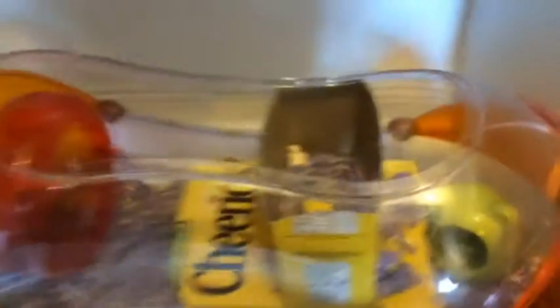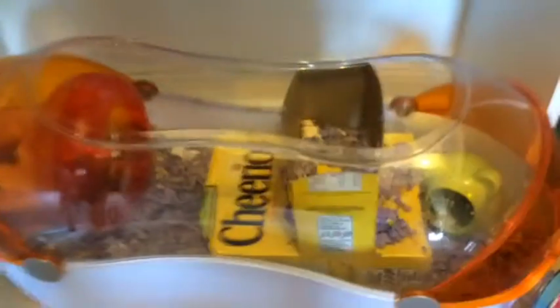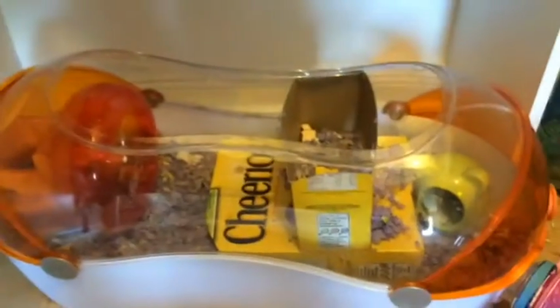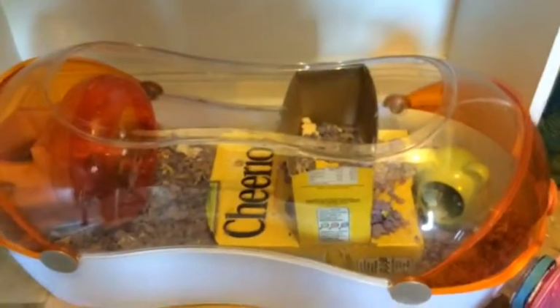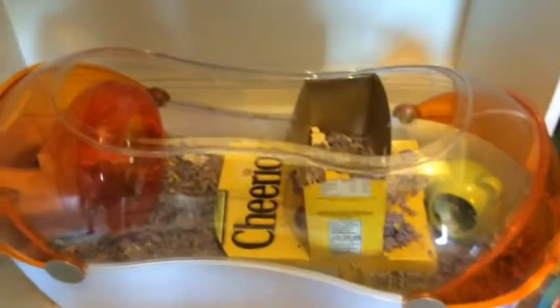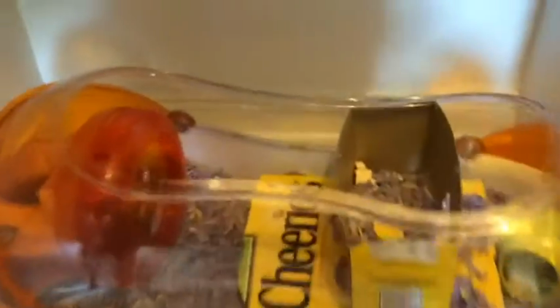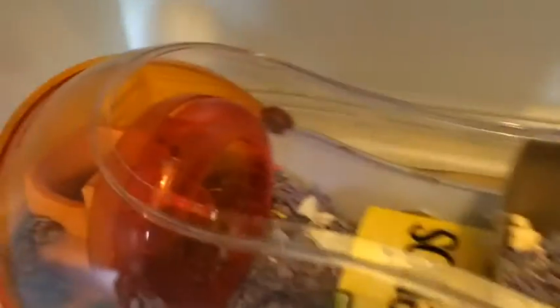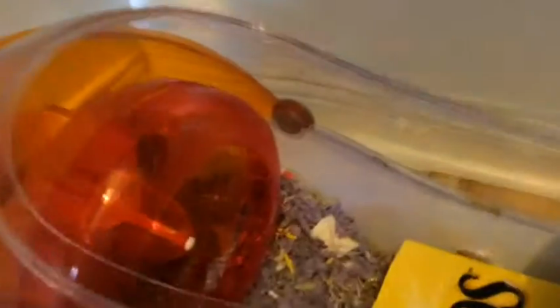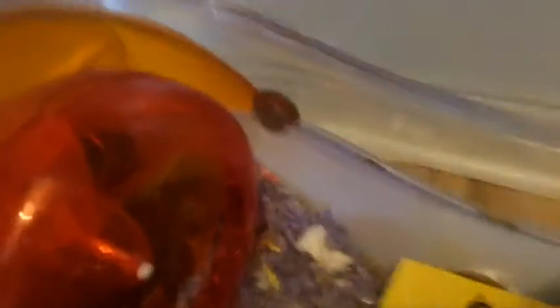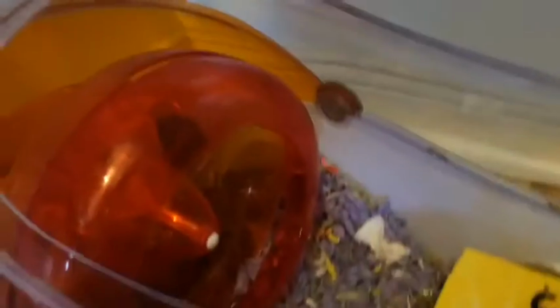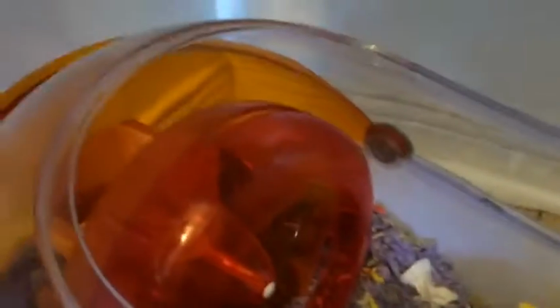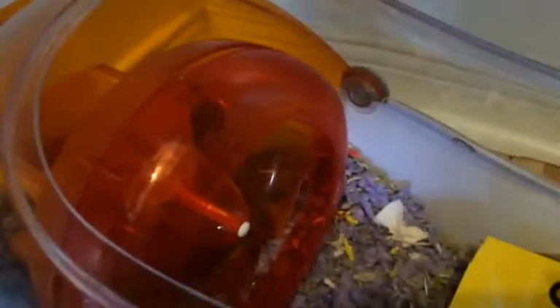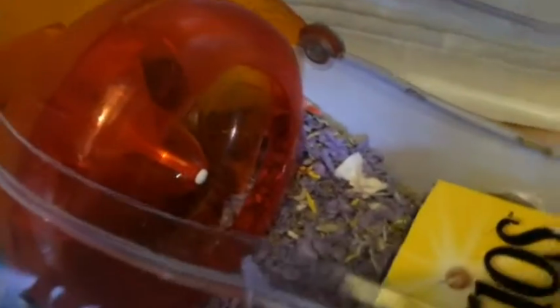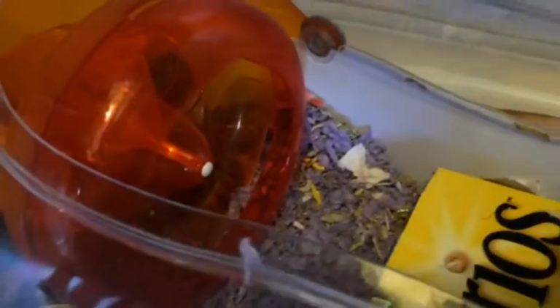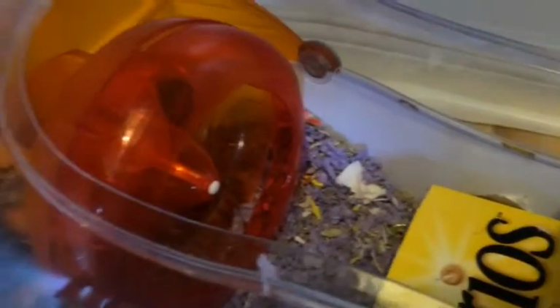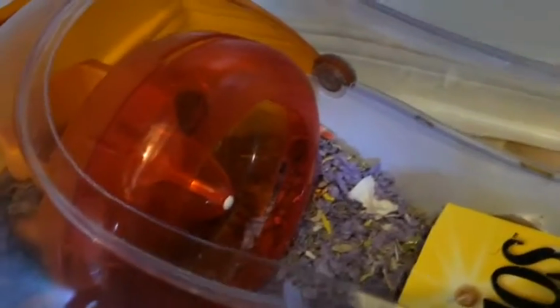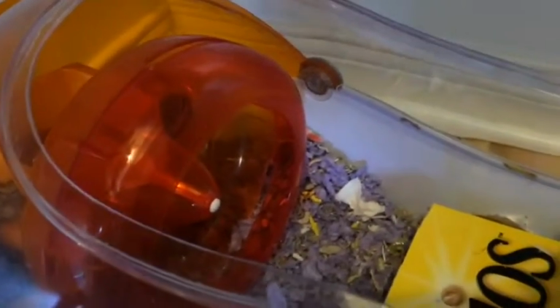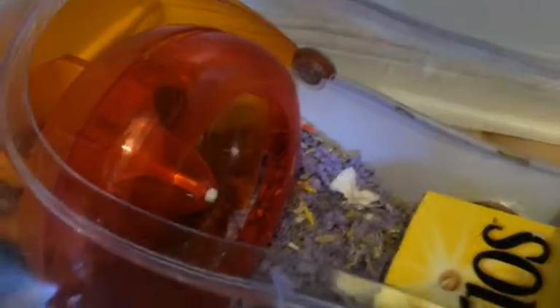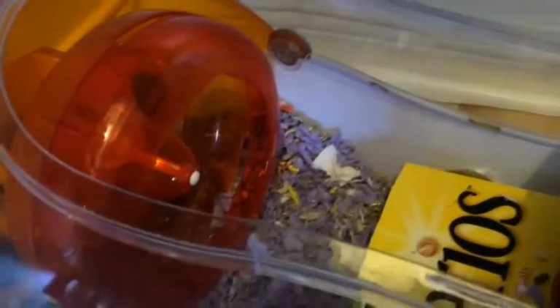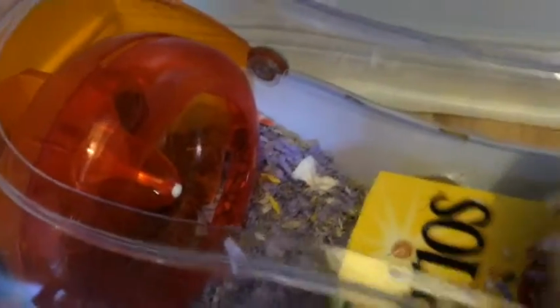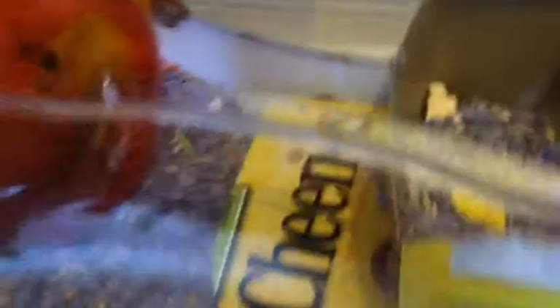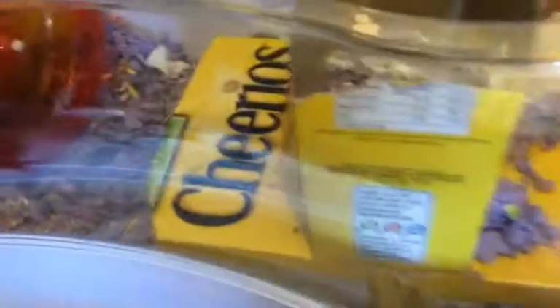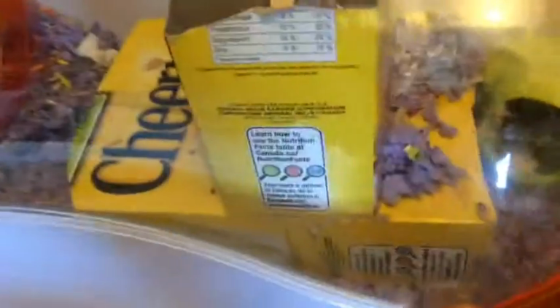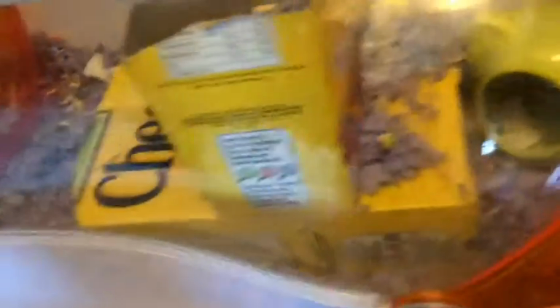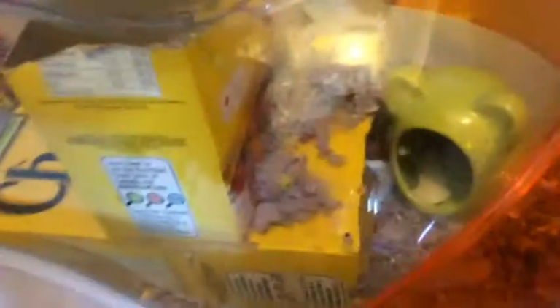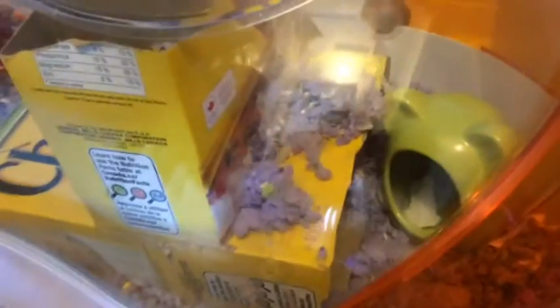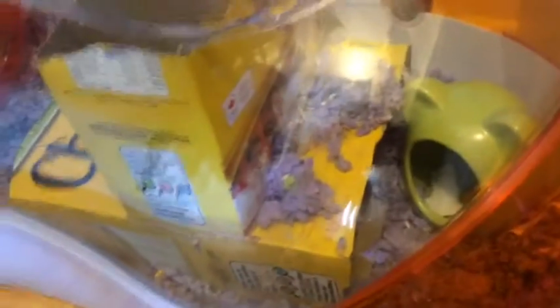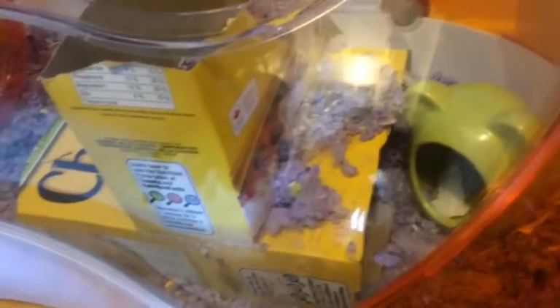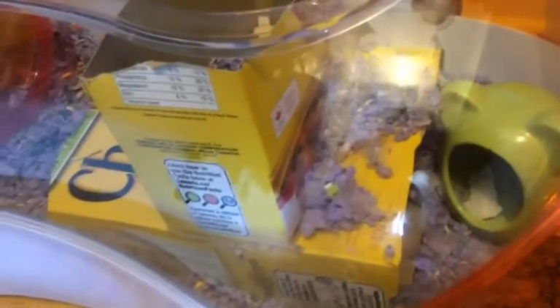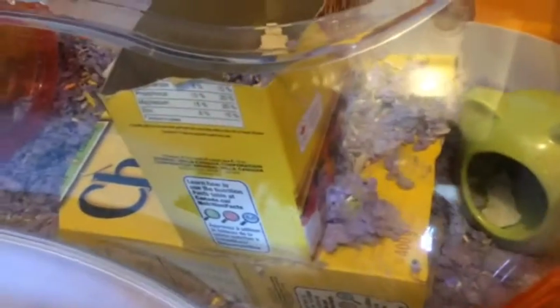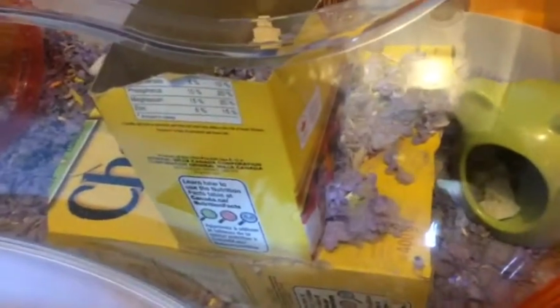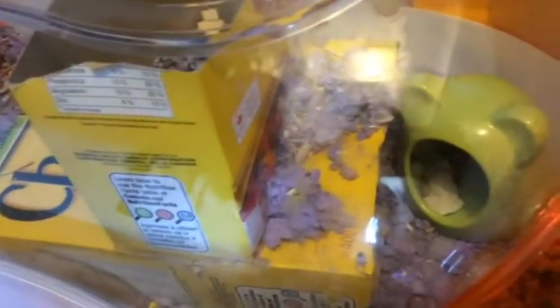Then we have their loft with a wheel. Not sure how big this wheel is, but their spine doesn't arch when they run on it, so it's fine. Then we have a cute little playhouse made out of Cheerio boxes.